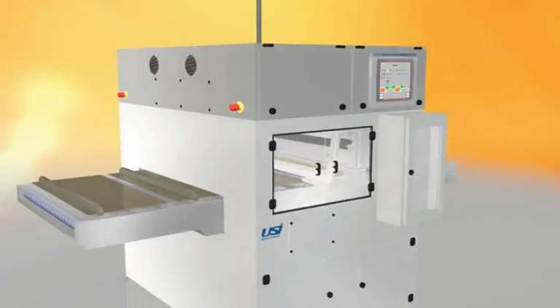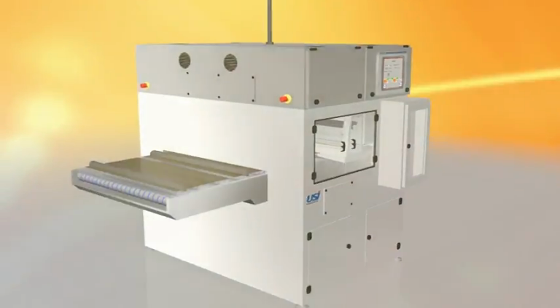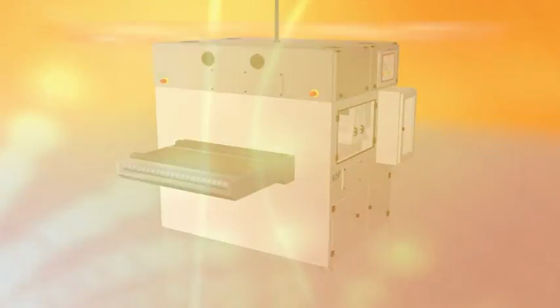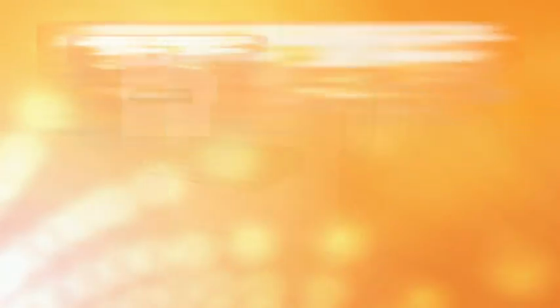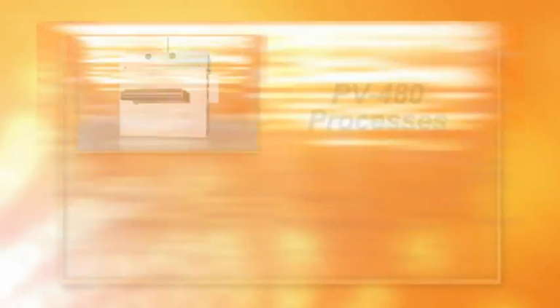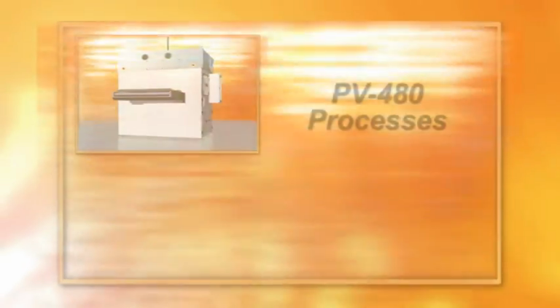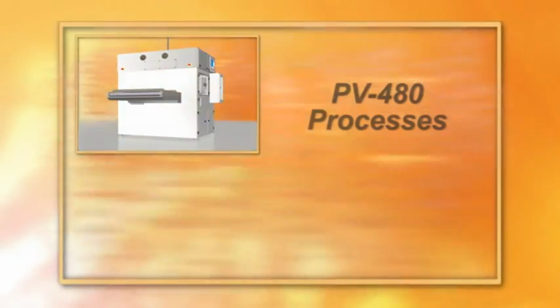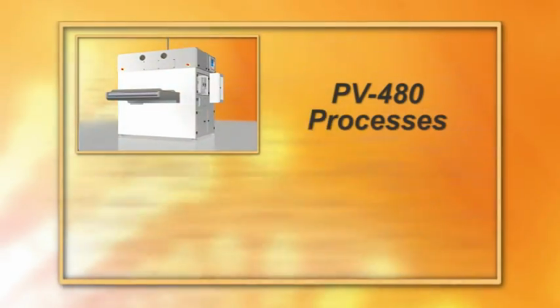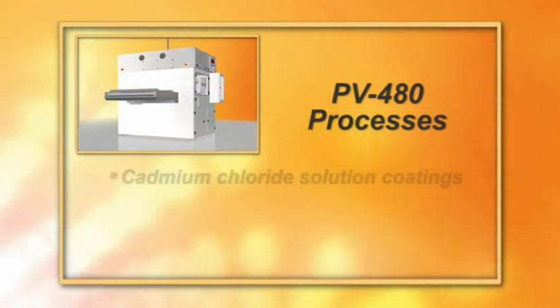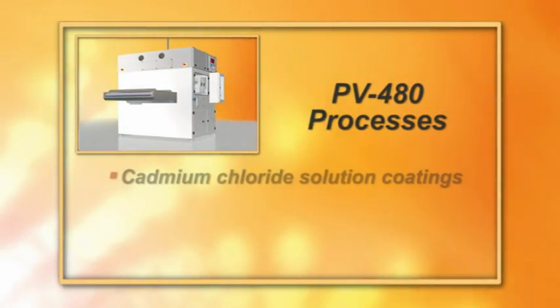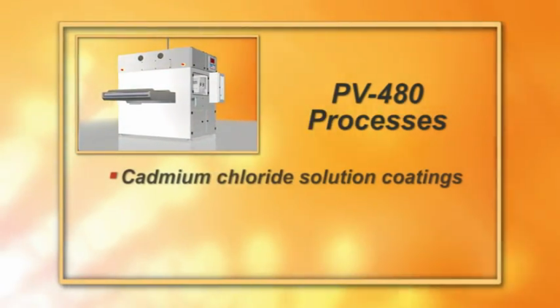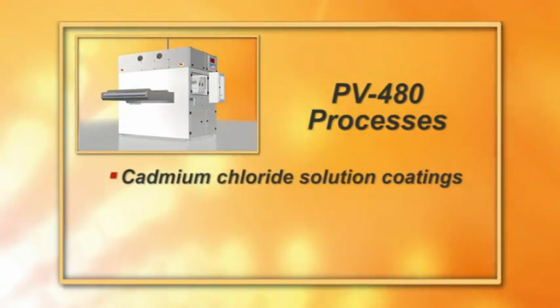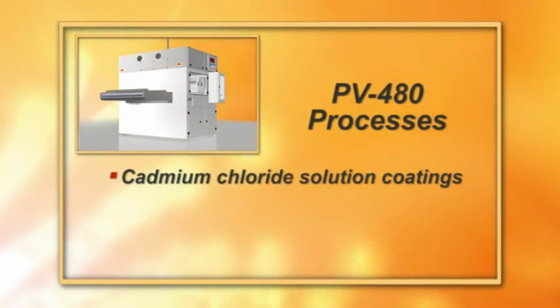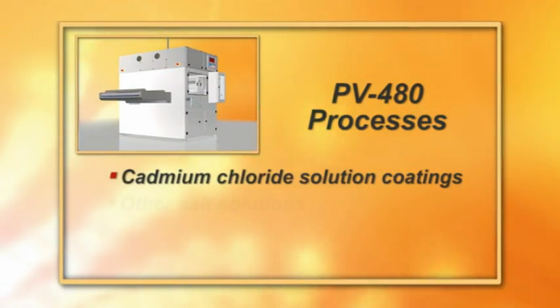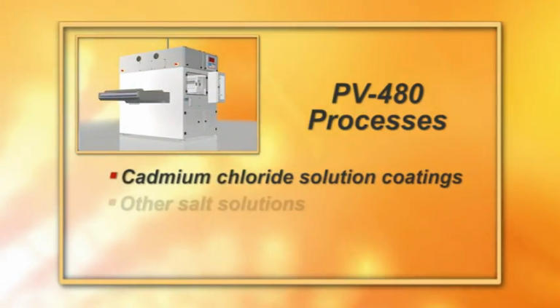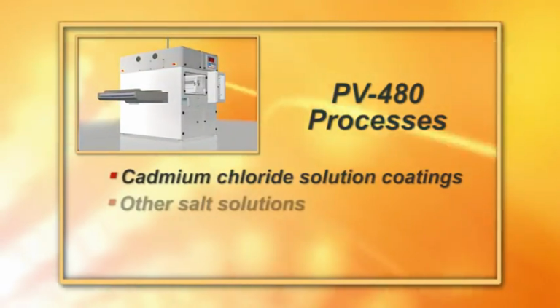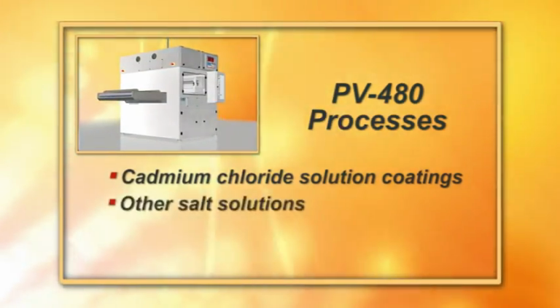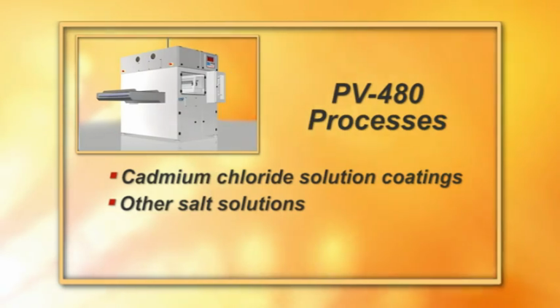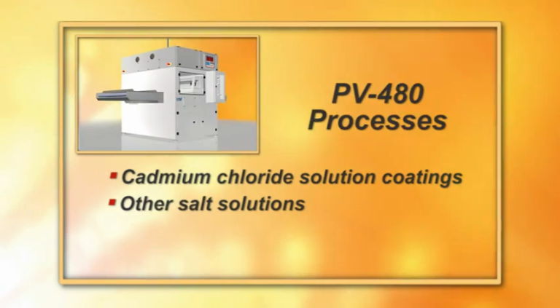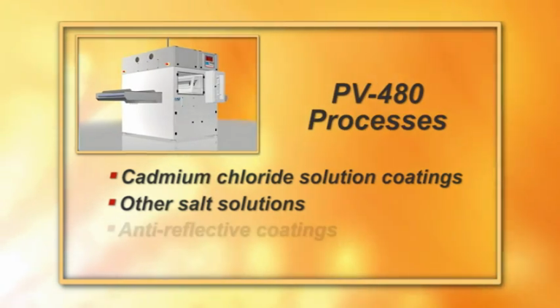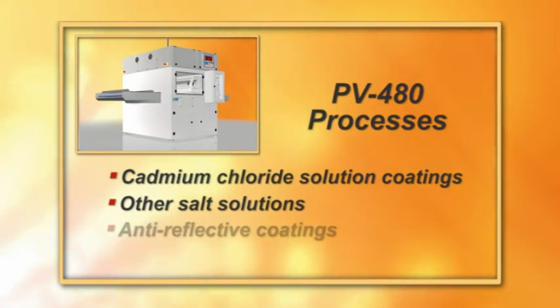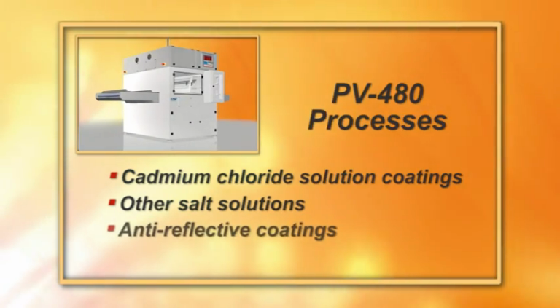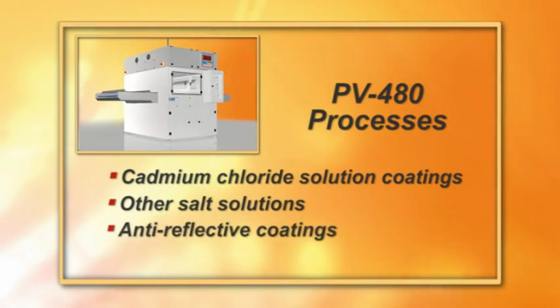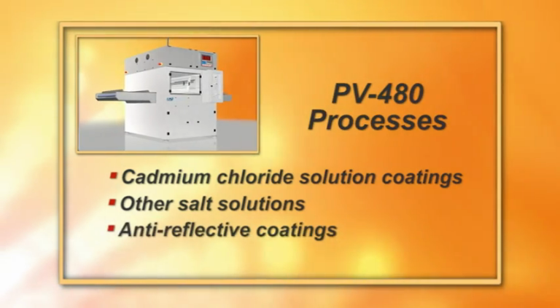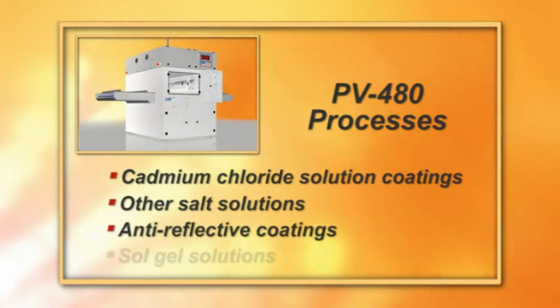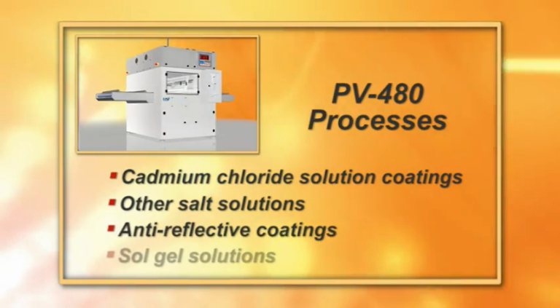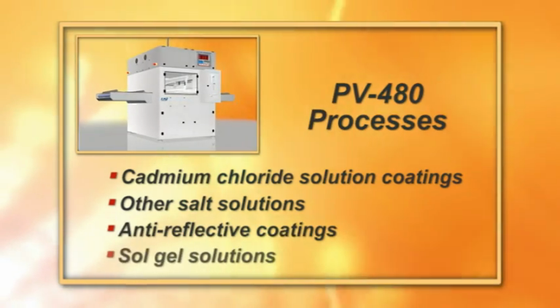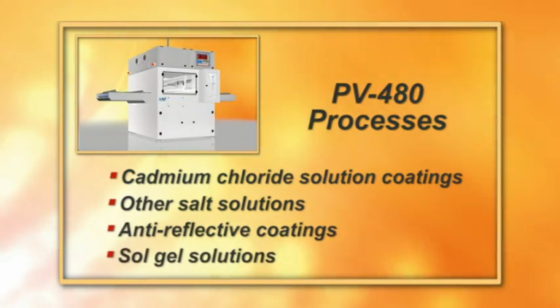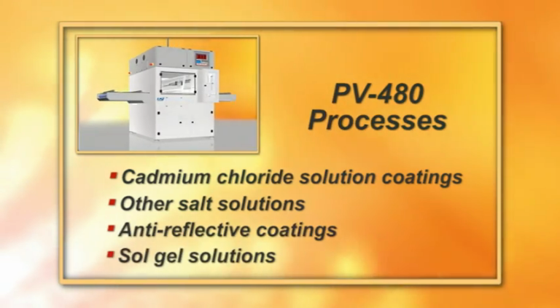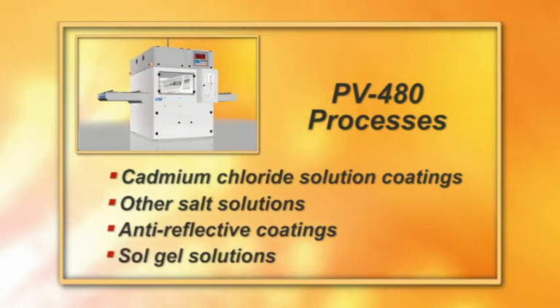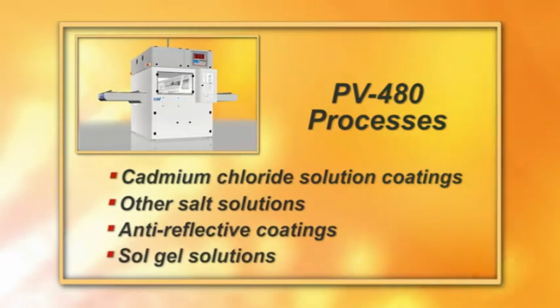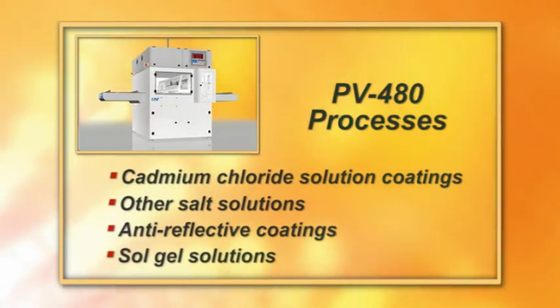The PV480 is used for cadmium chloride solutions, other salt solutions, anti-reflective coatings, and sol-gel solutions.